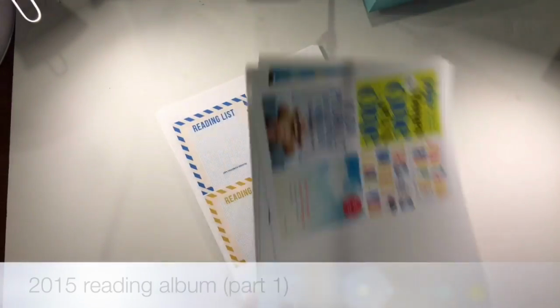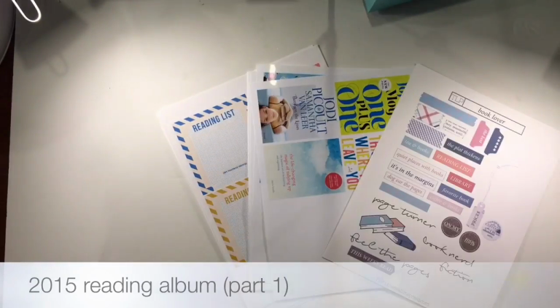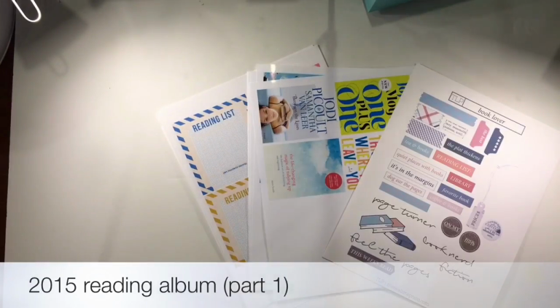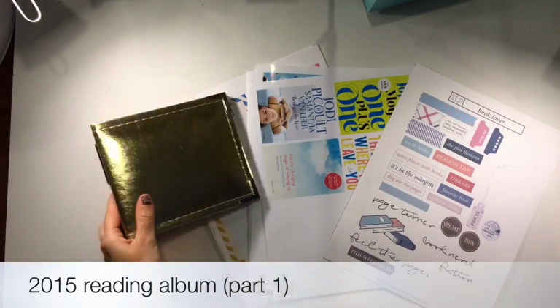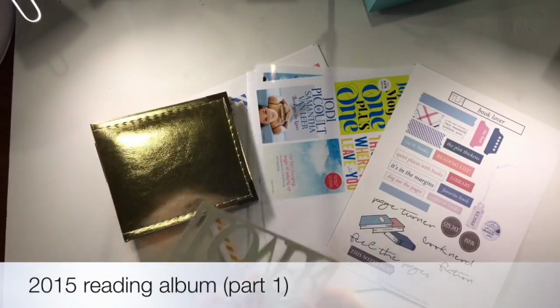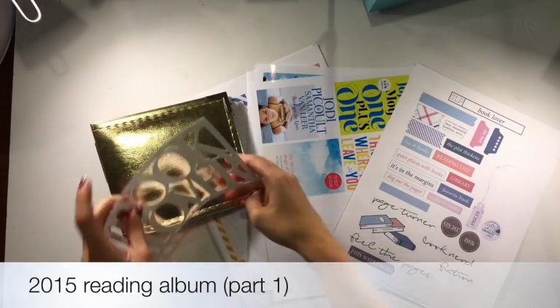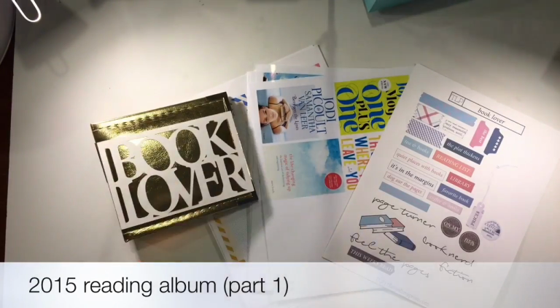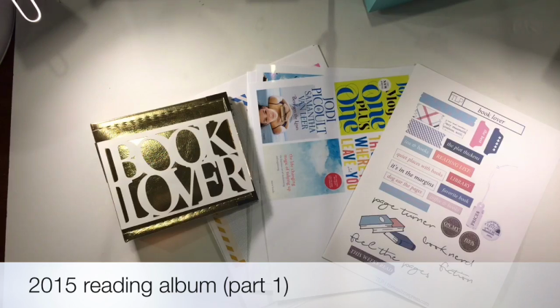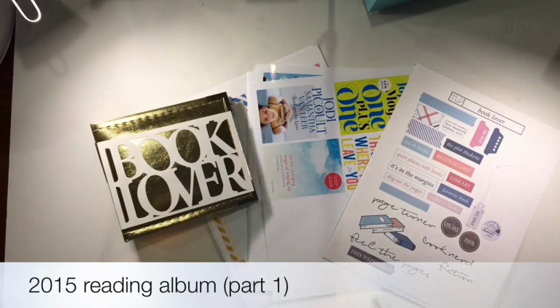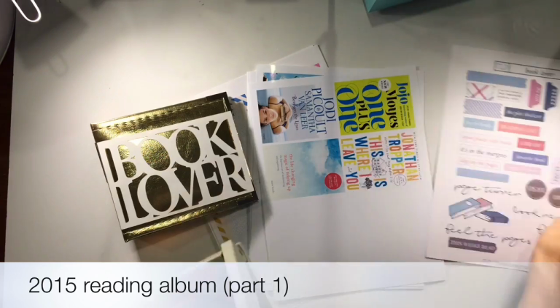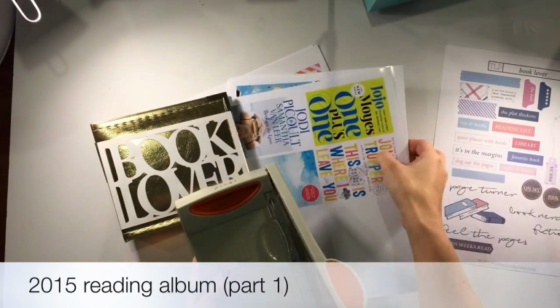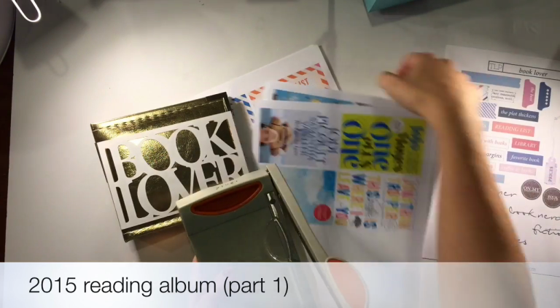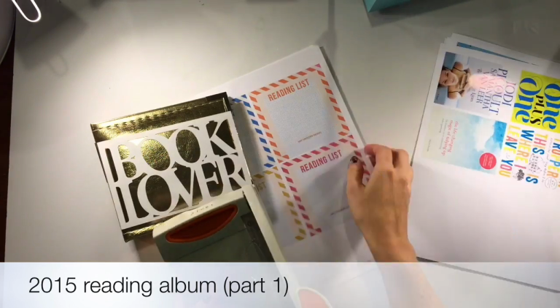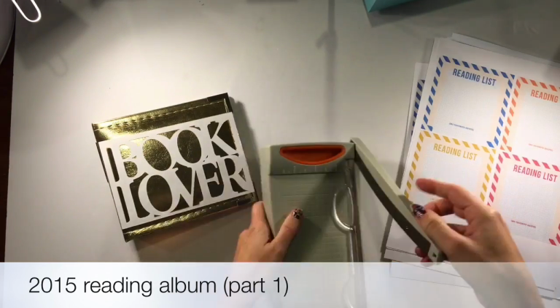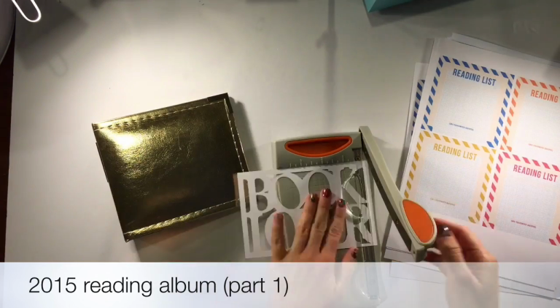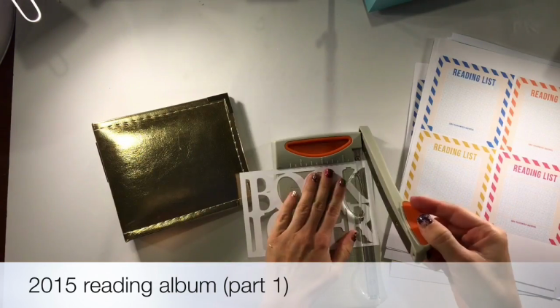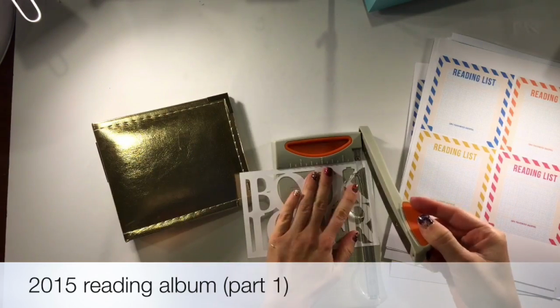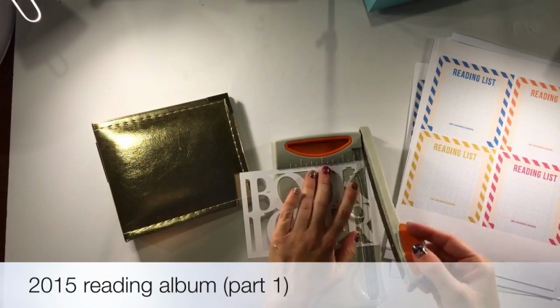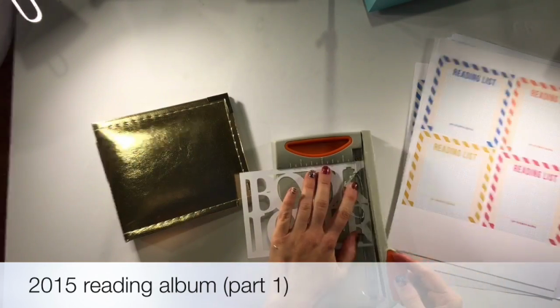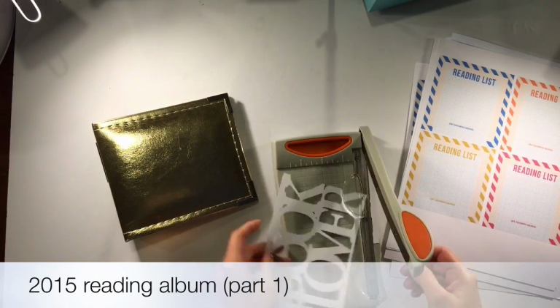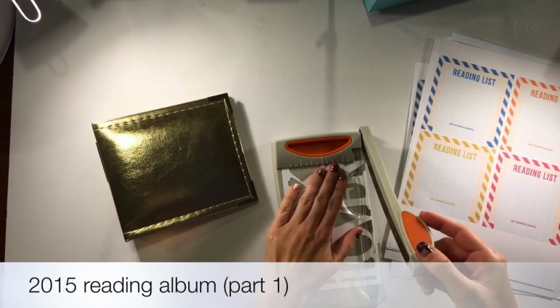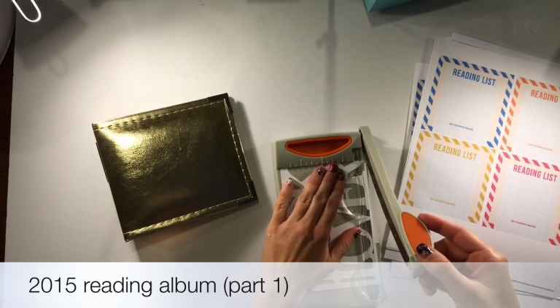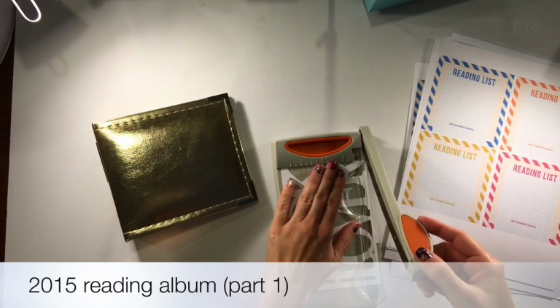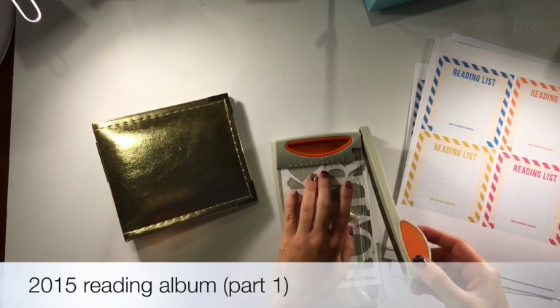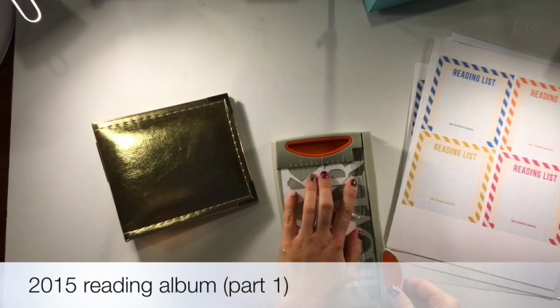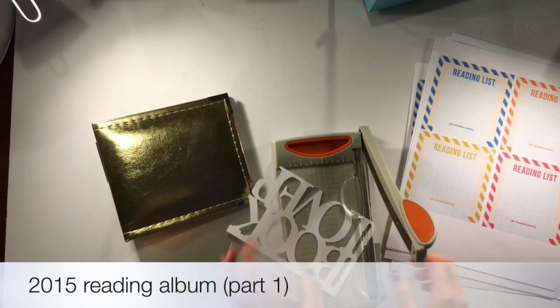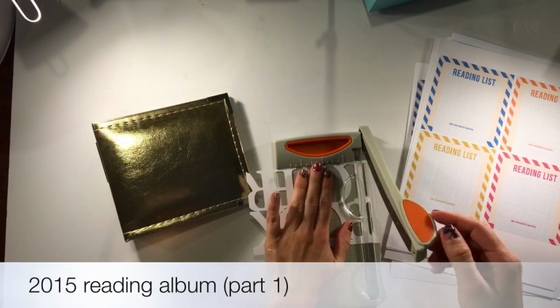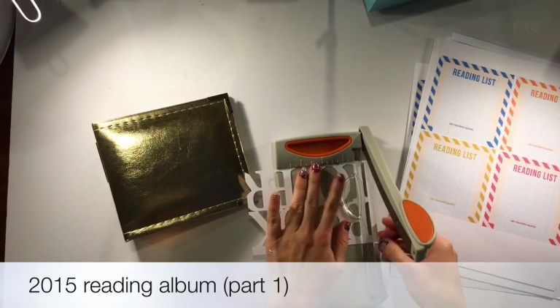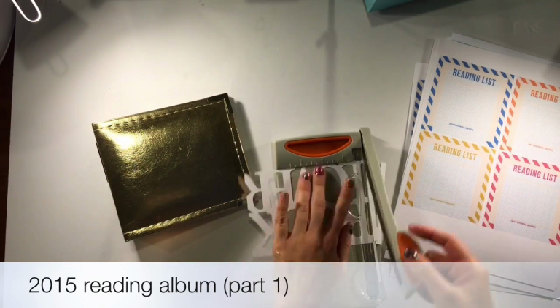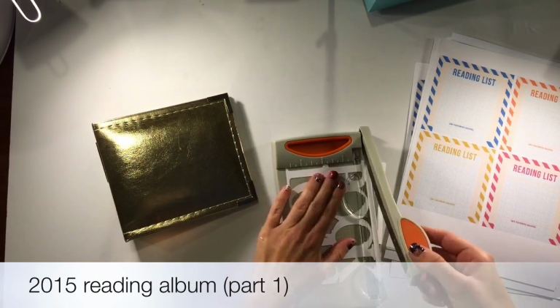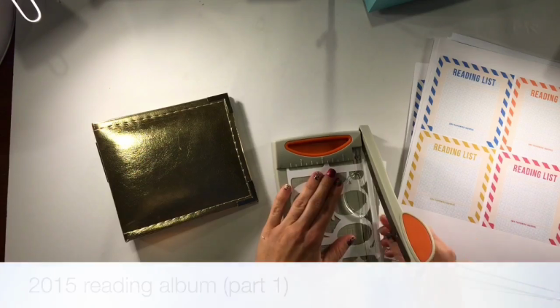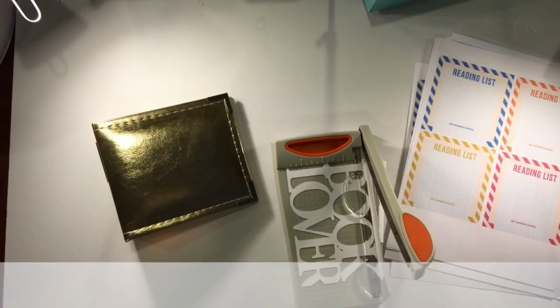Hi everyone, it's Tara here with Create Life Paper Words and the video I have for you today is part one of my 2015 reading list.